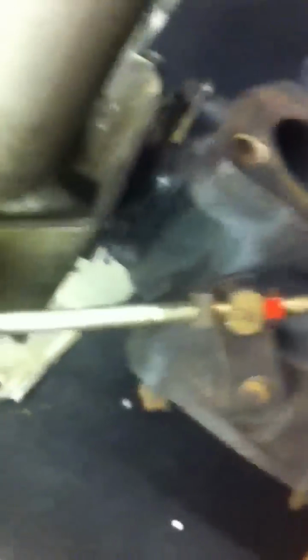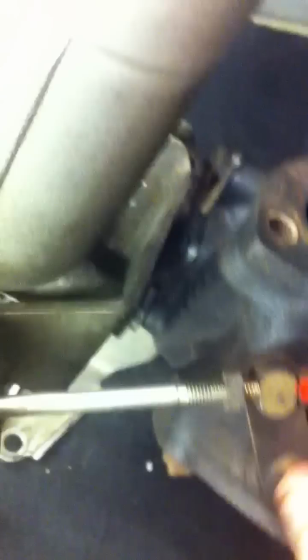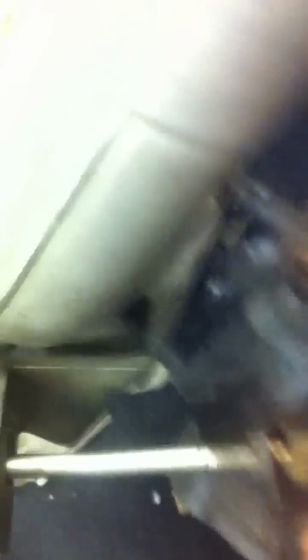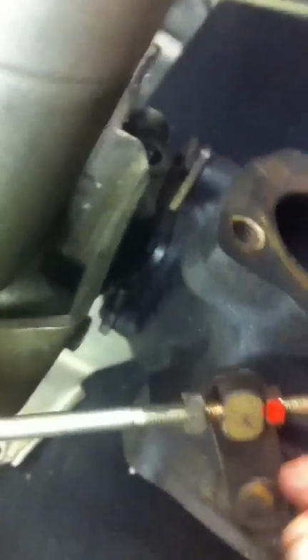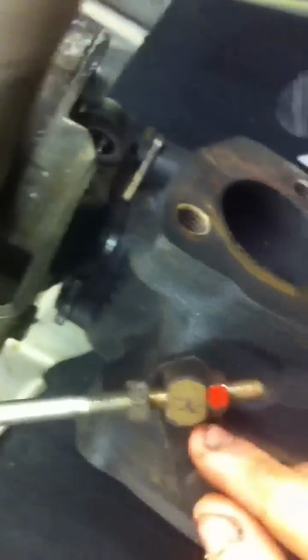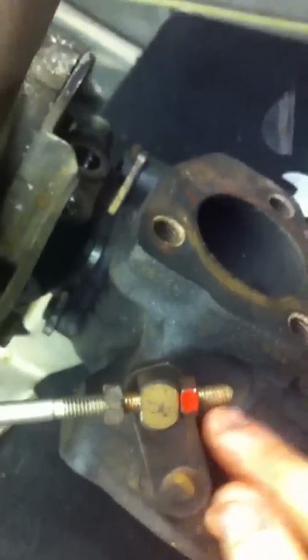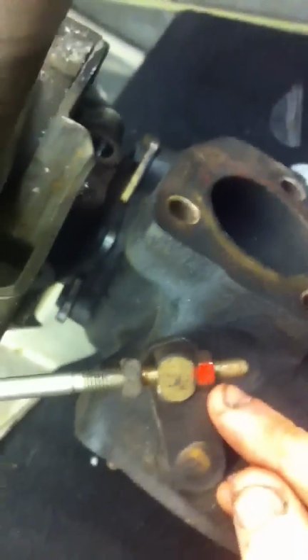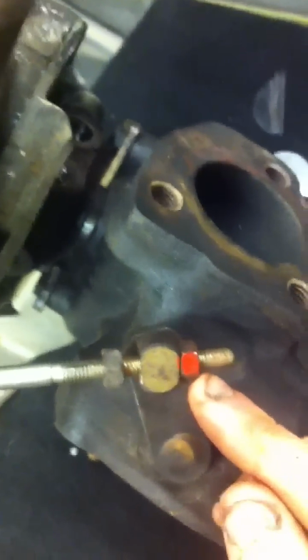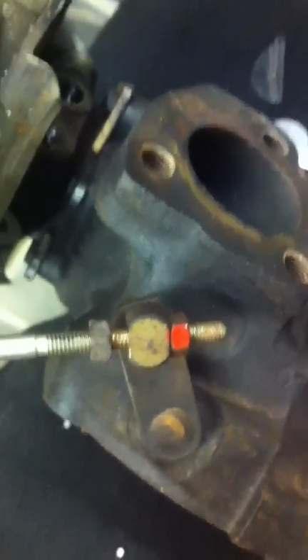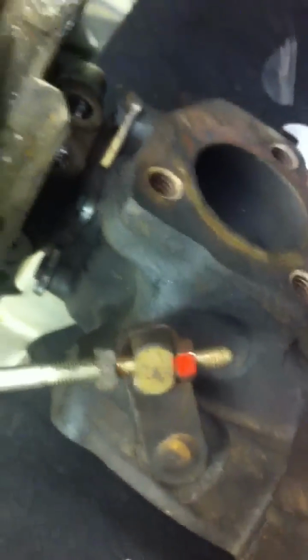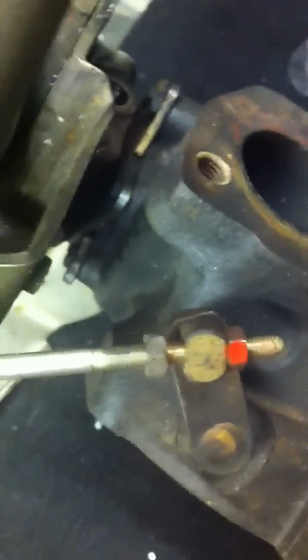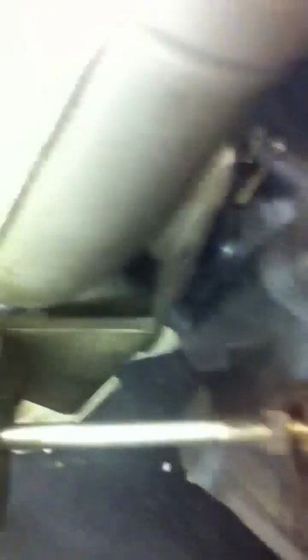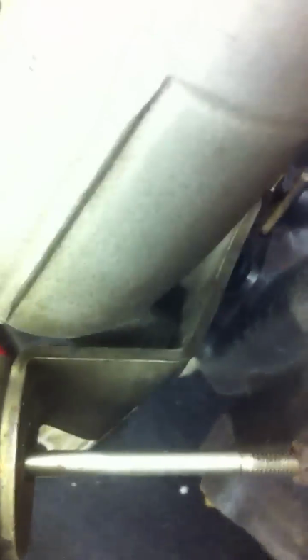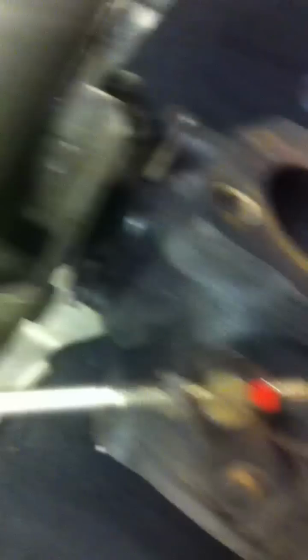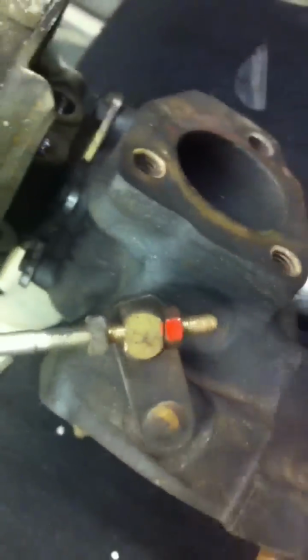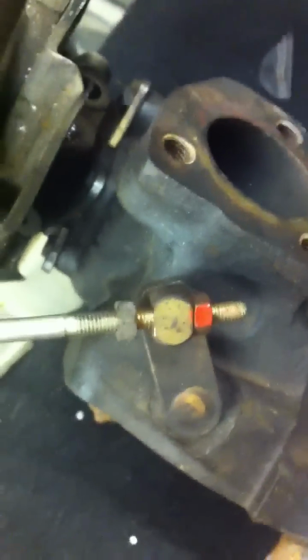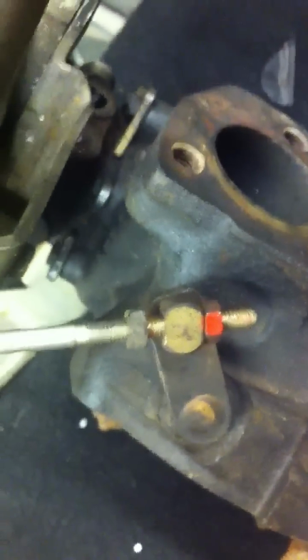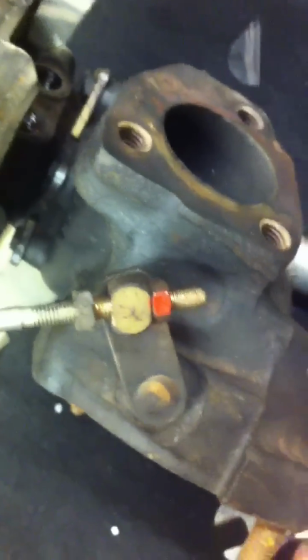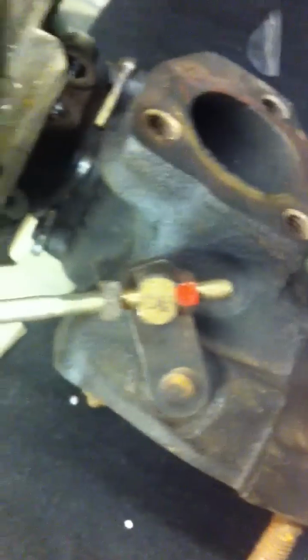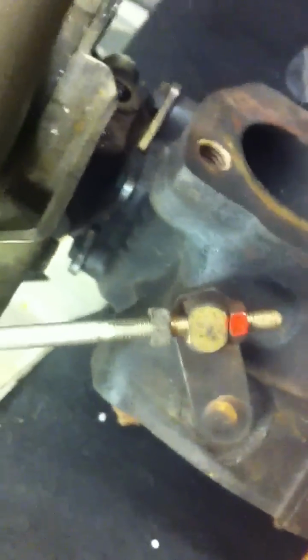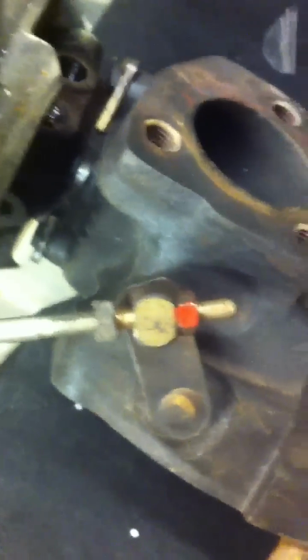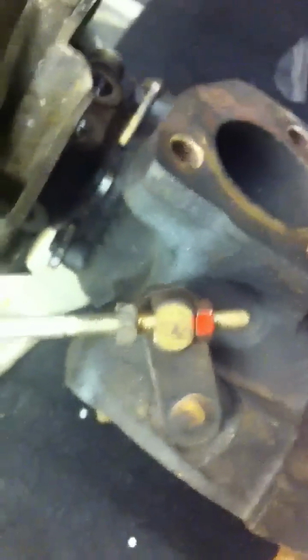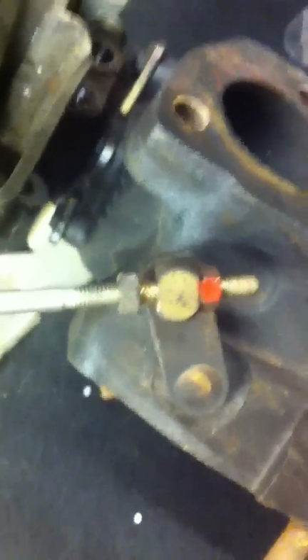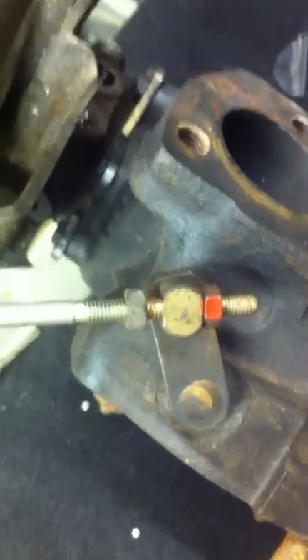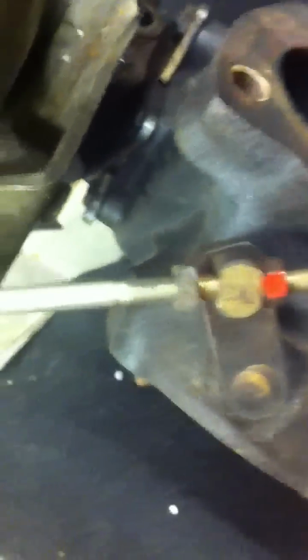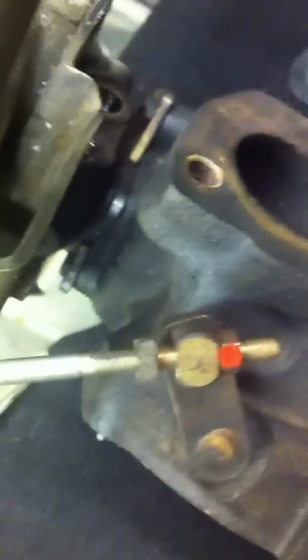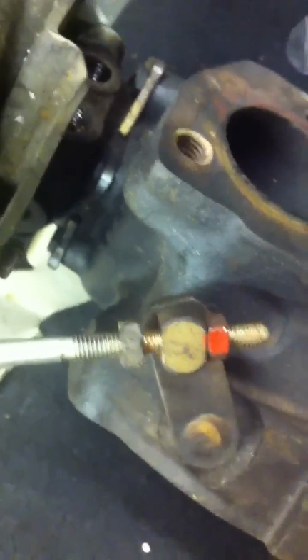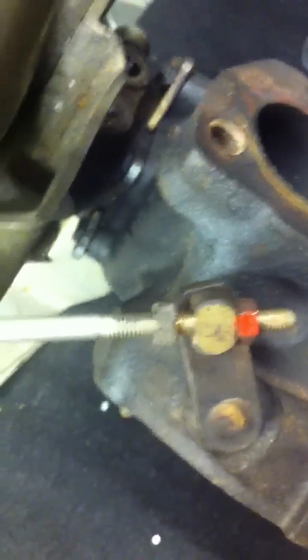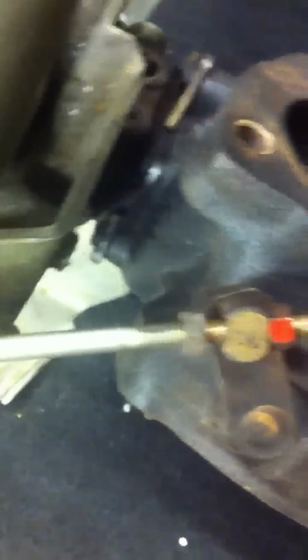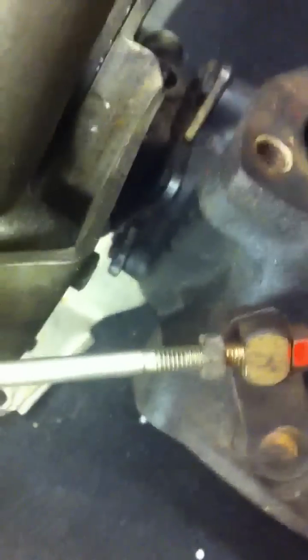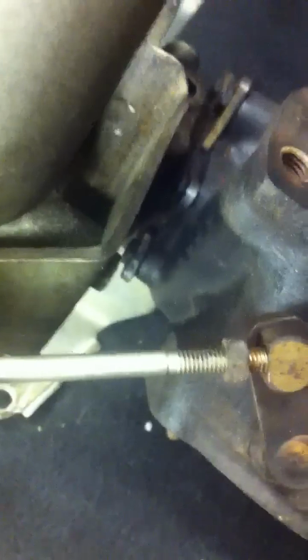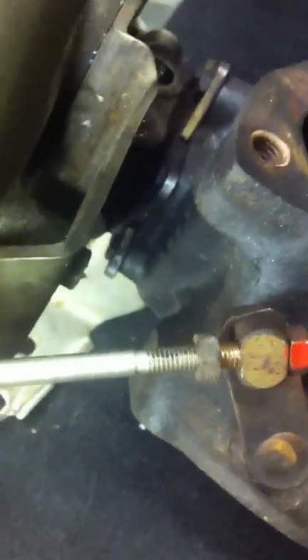It's best to mark the nut, such as with this little red marker here, to show the three turns of preload you really want to be putting on. This sets the wastegate up to an ideal cracking pressure for future.